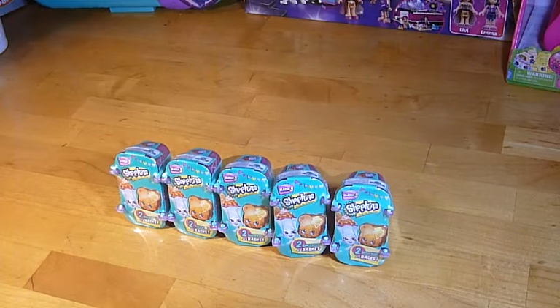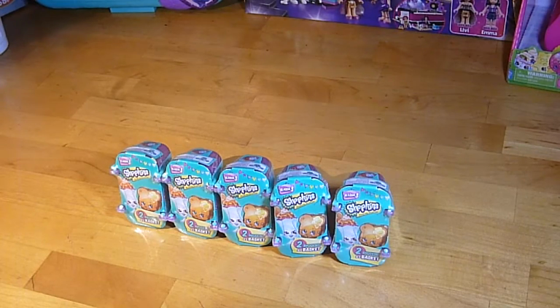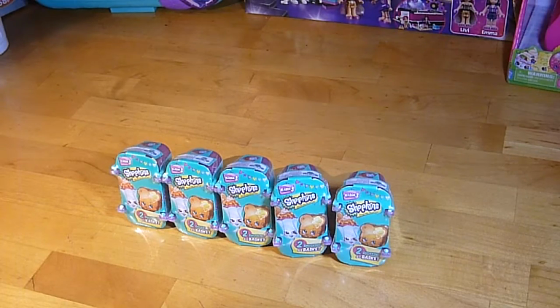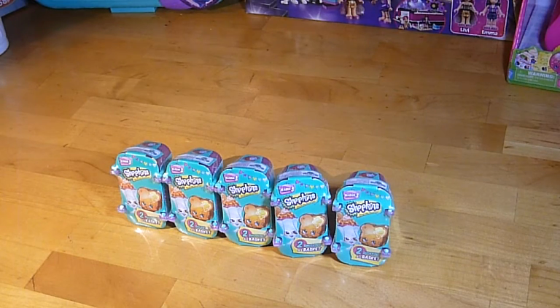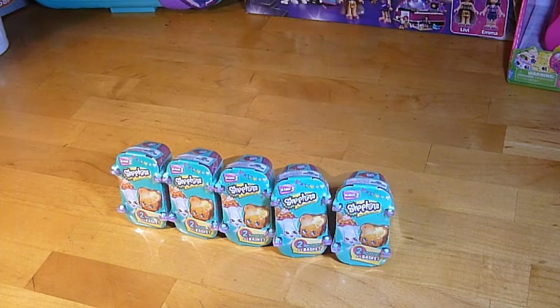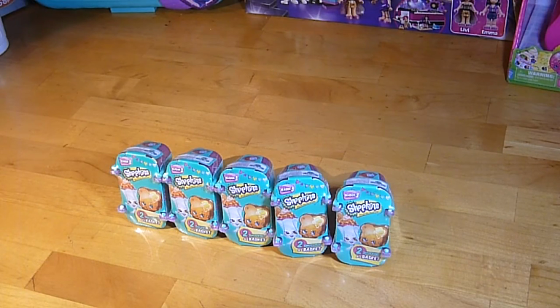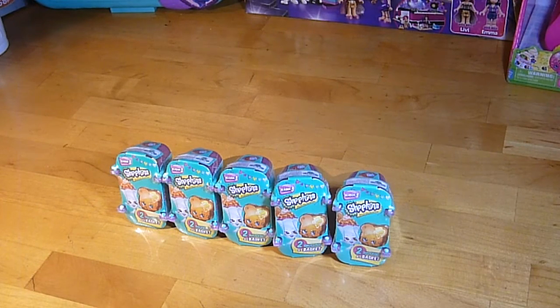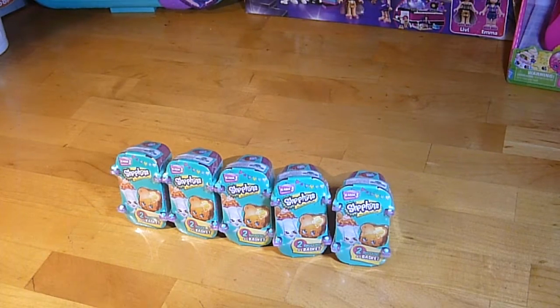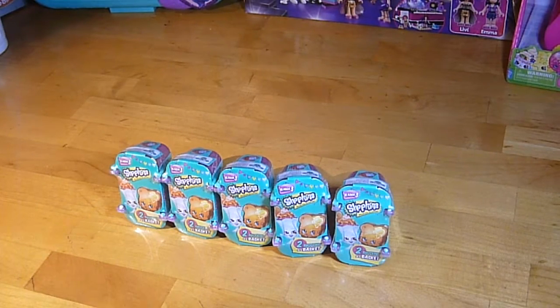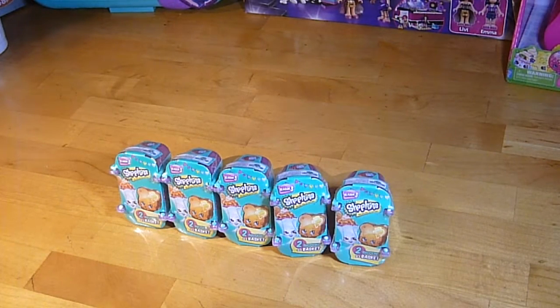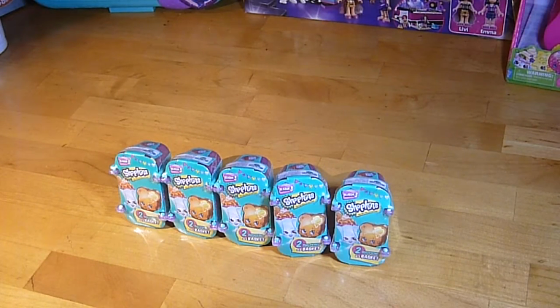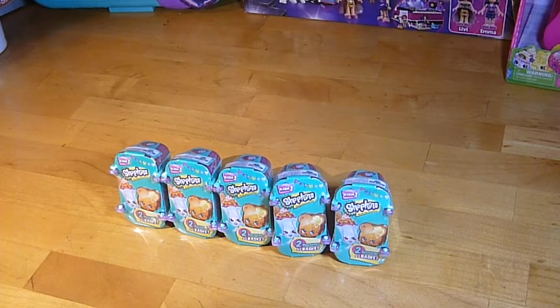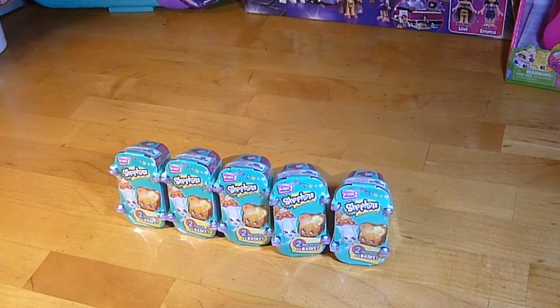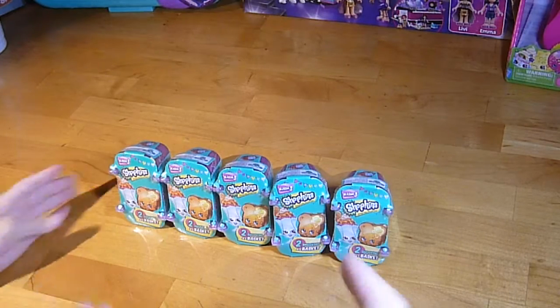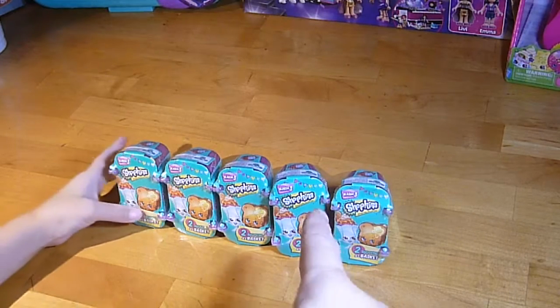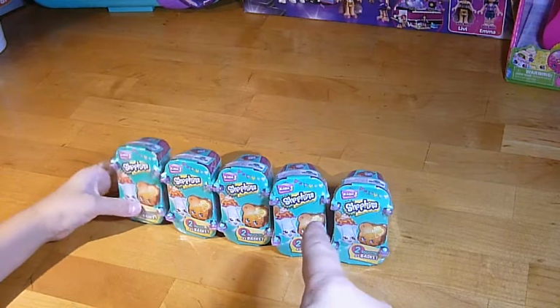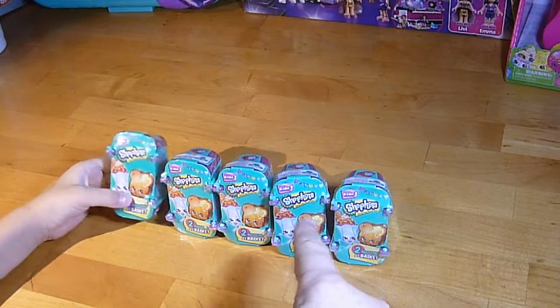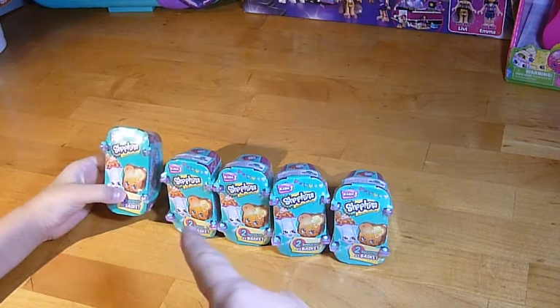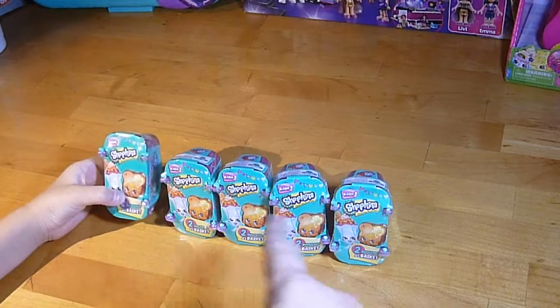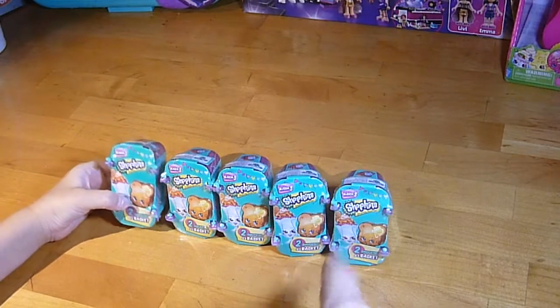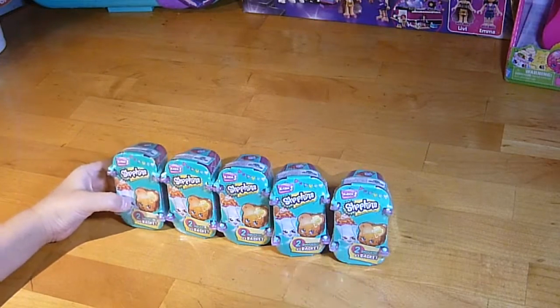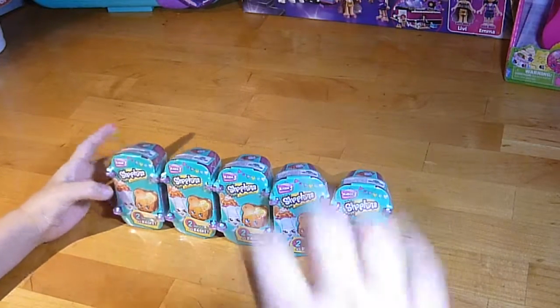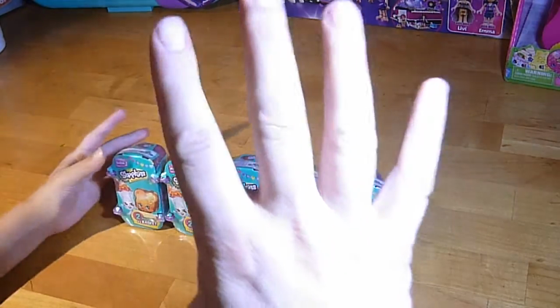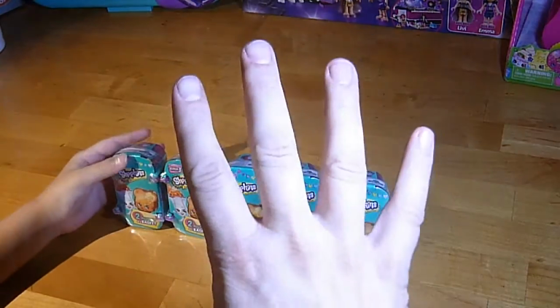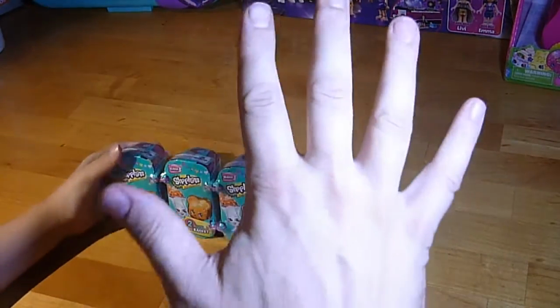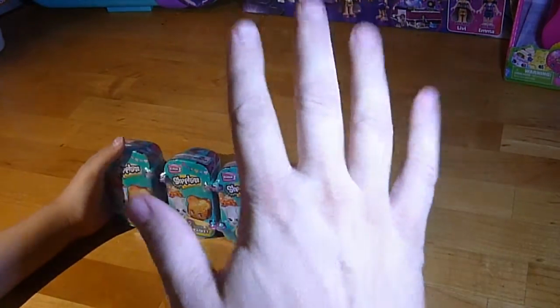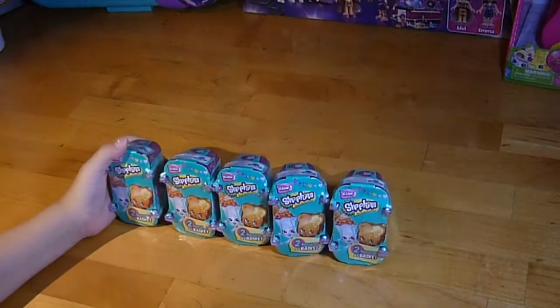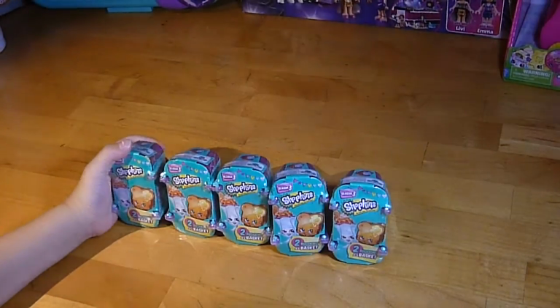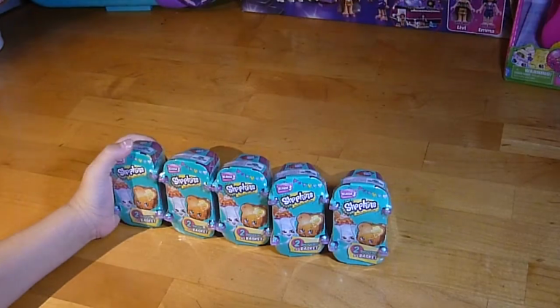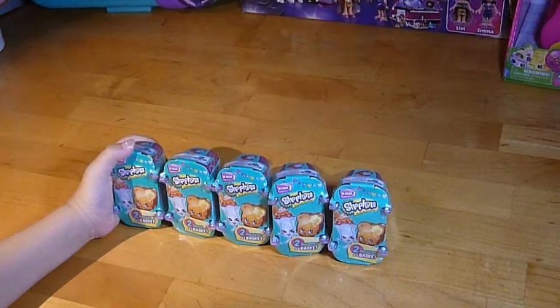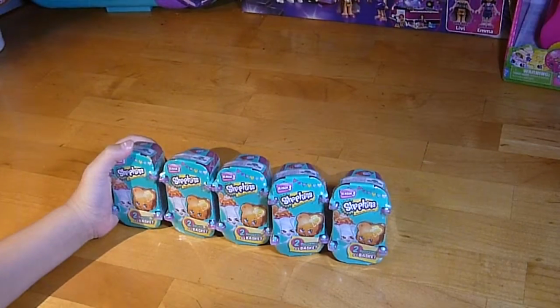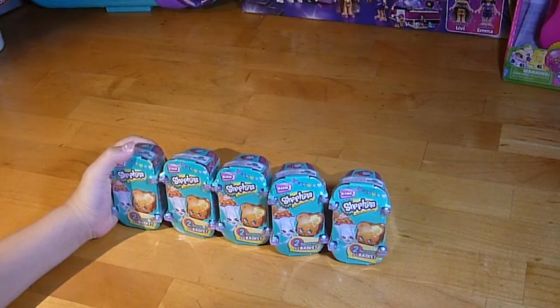We're back and we are Unbox-a-lot! What do we got today? Shopkins Season 3 - five of them! Shopkins basket!